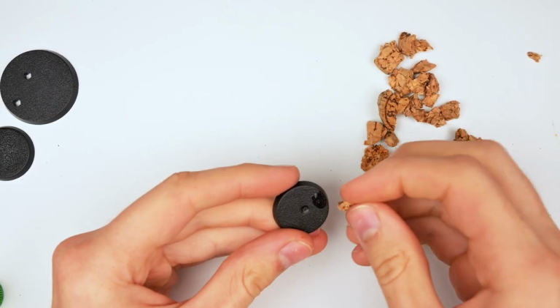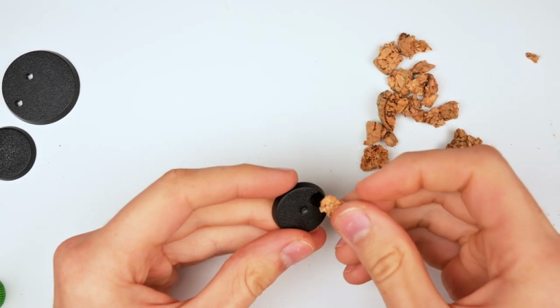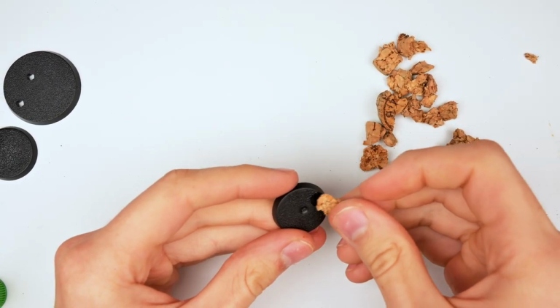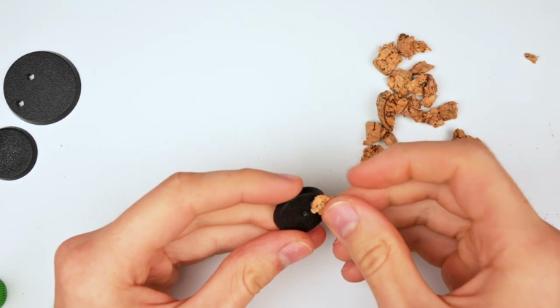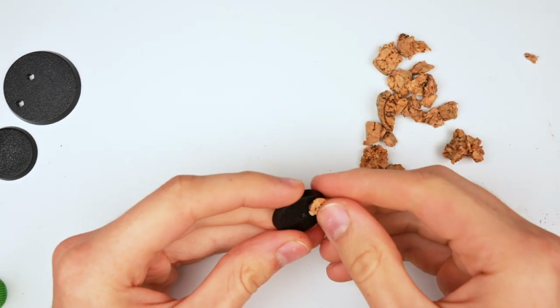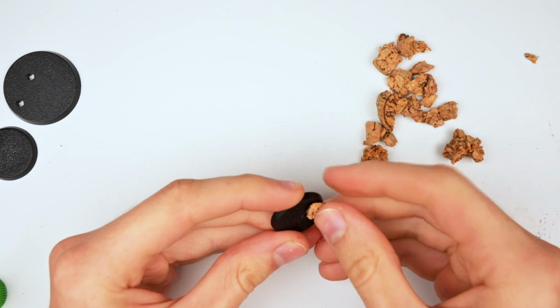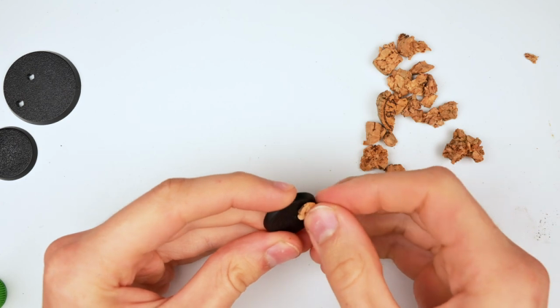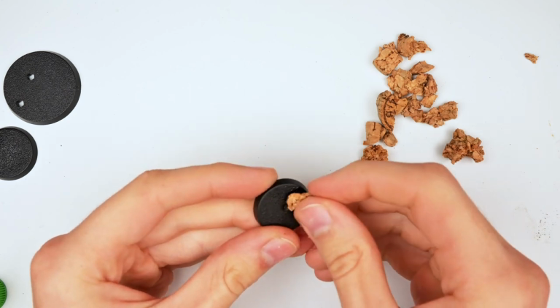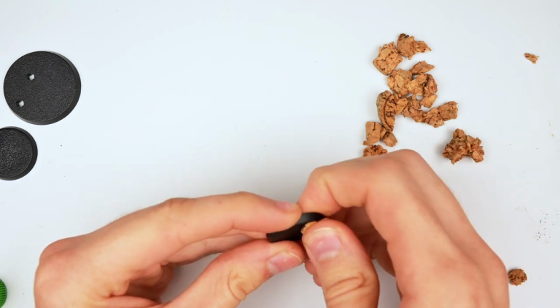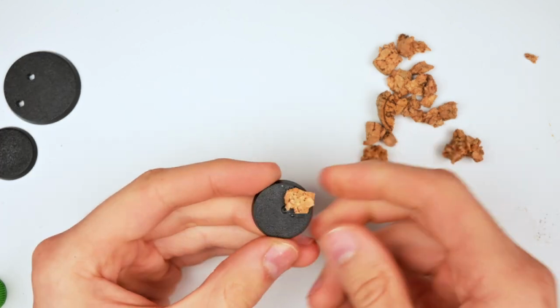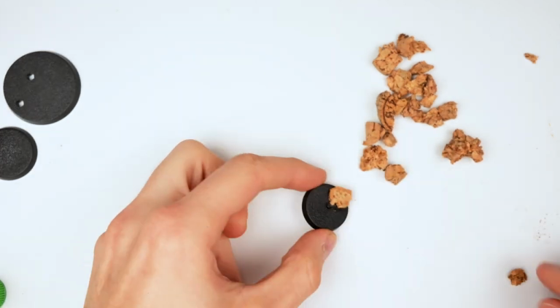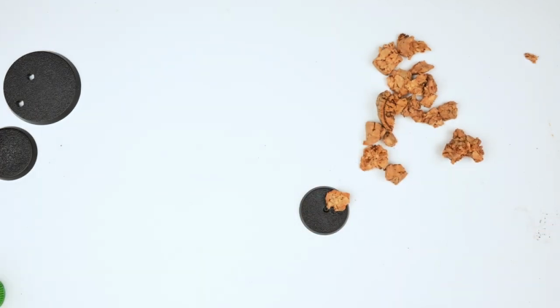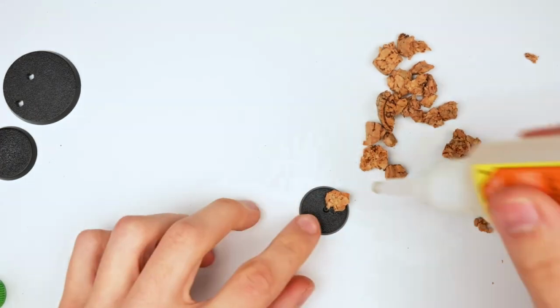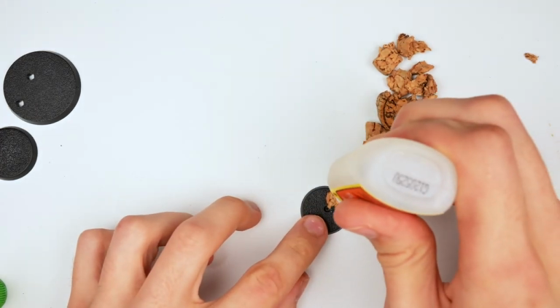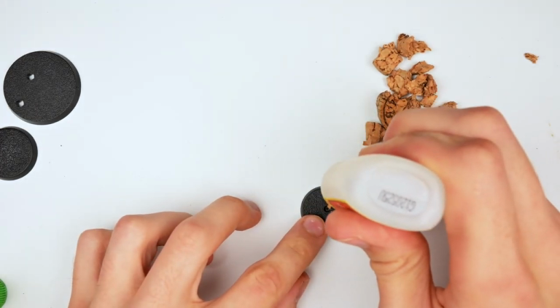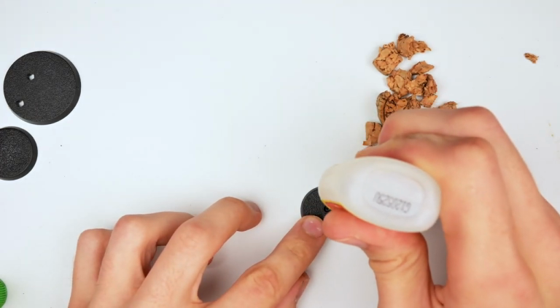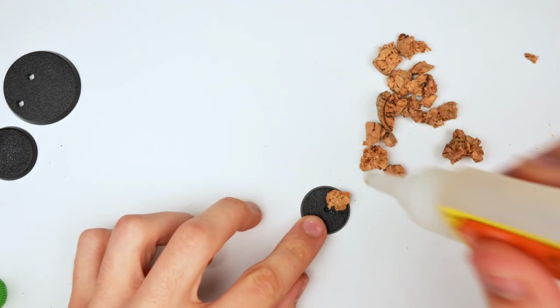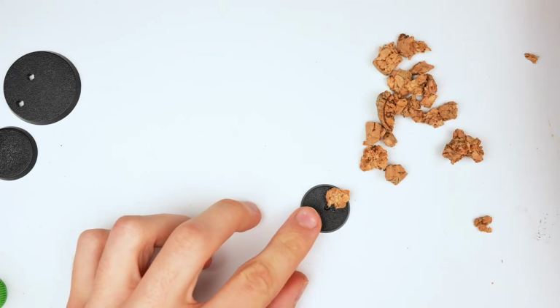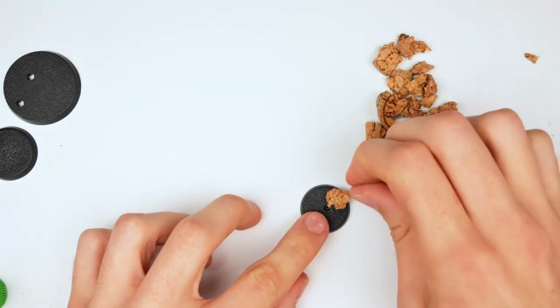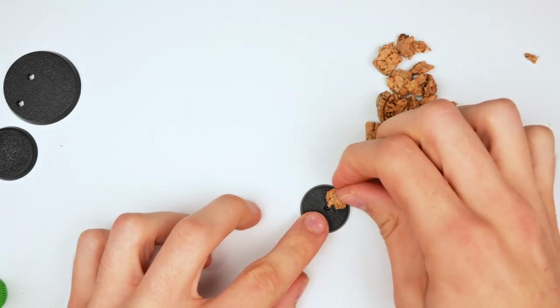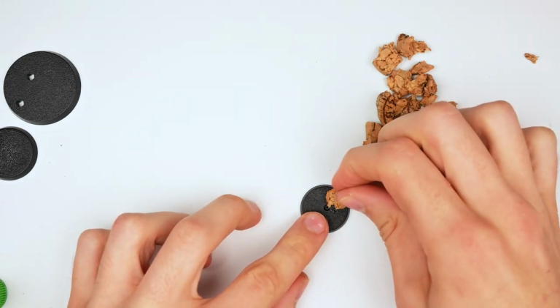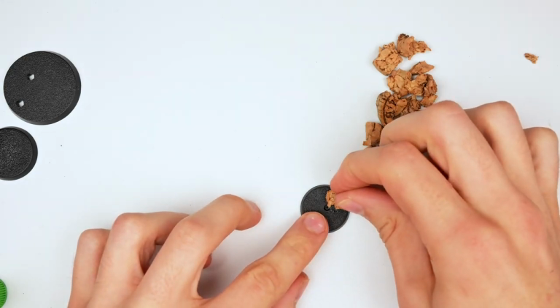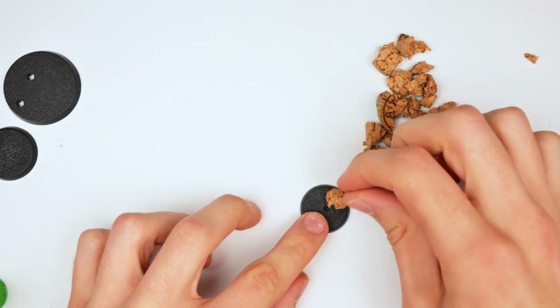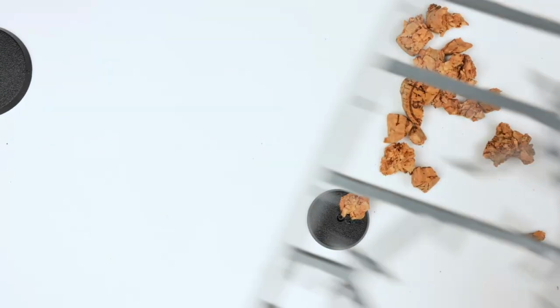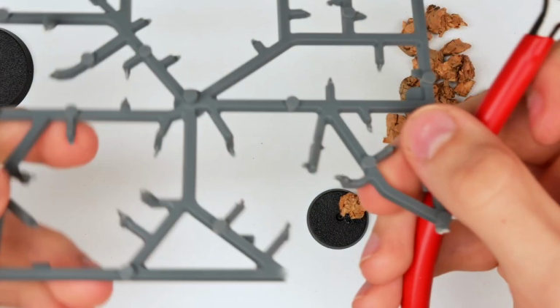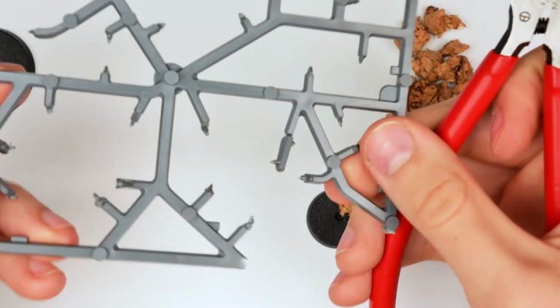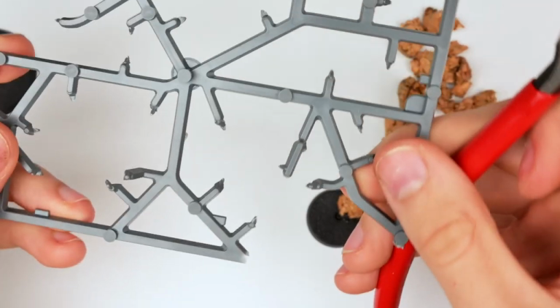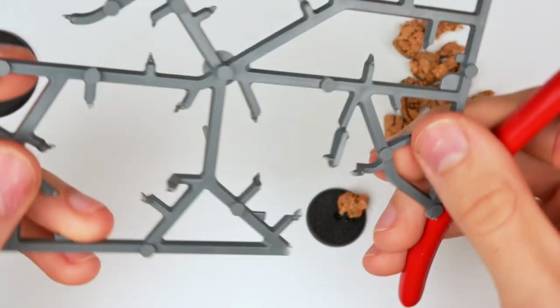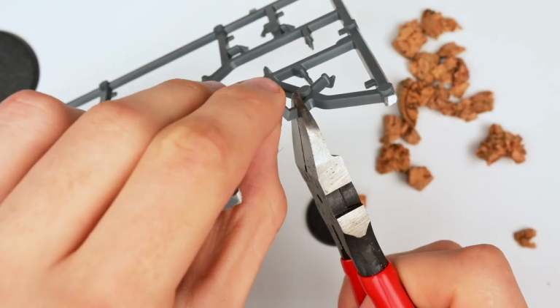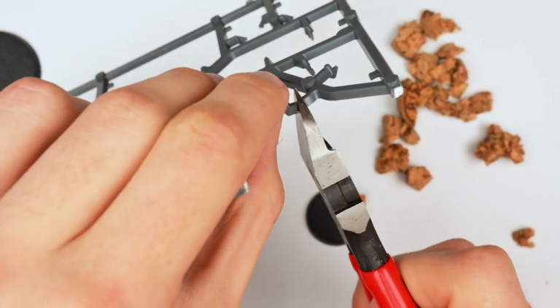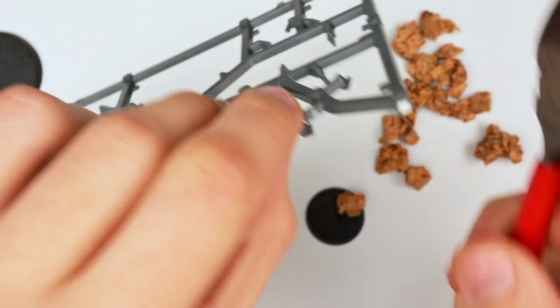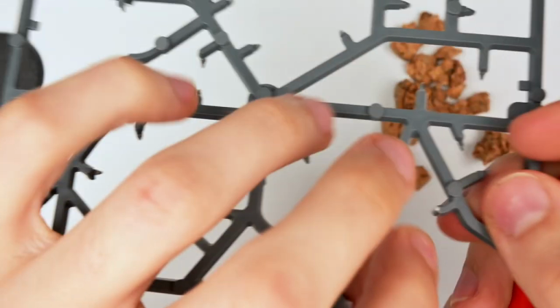I grabbed some super glue and started by just placing down bits of cork that I had. I usually don't think too much about this part and just grab the first piece that's near me. Afterwards, I try to build a bit of height with some additional pieces. By itself this will look a bit boring, so I grabbed a bit of sprue and cut off a little piece.